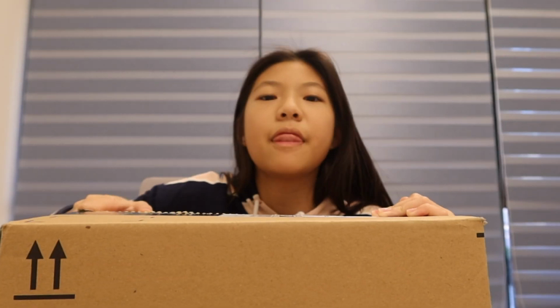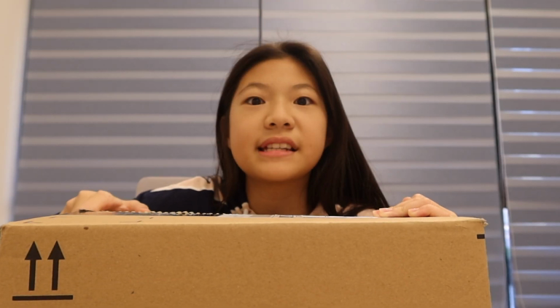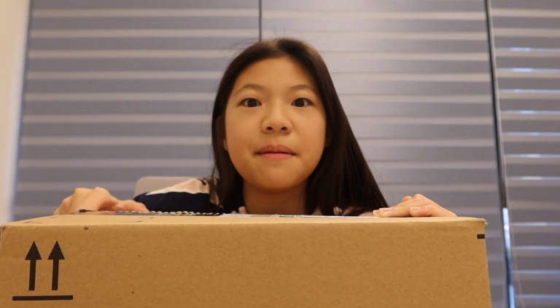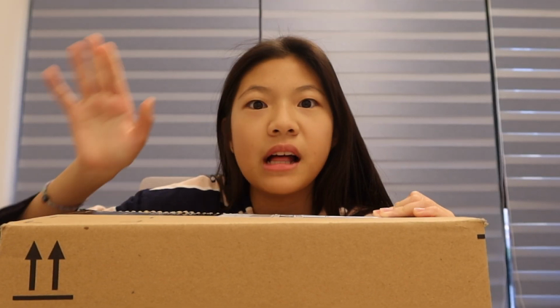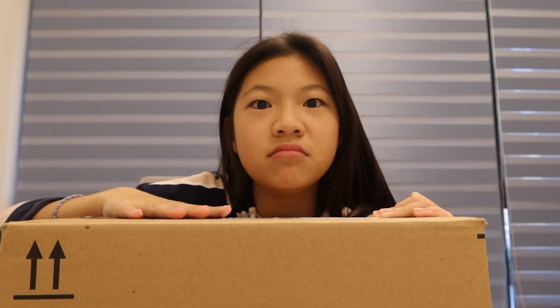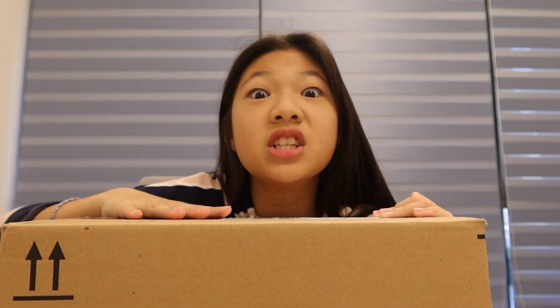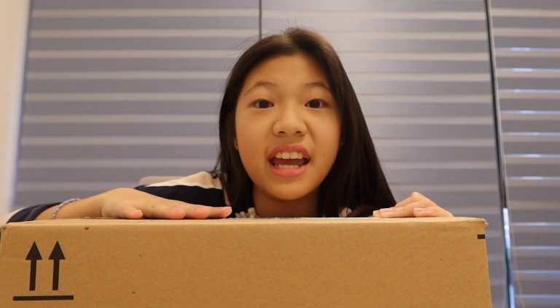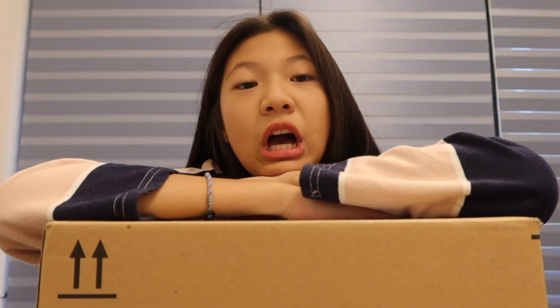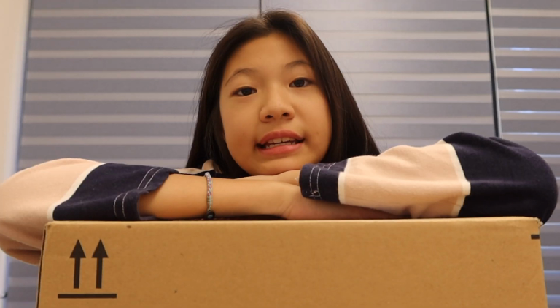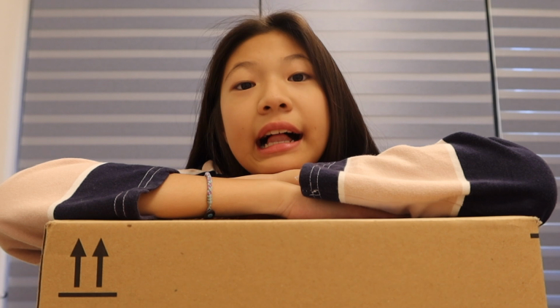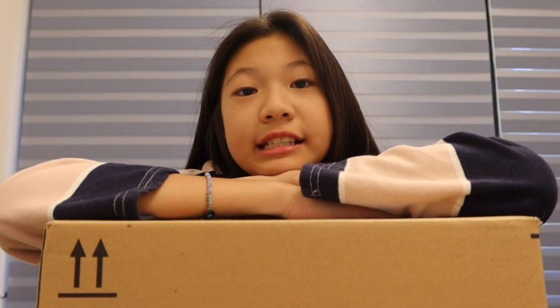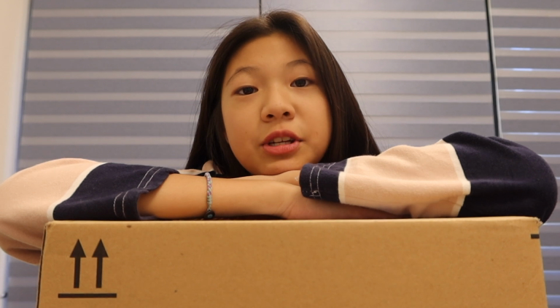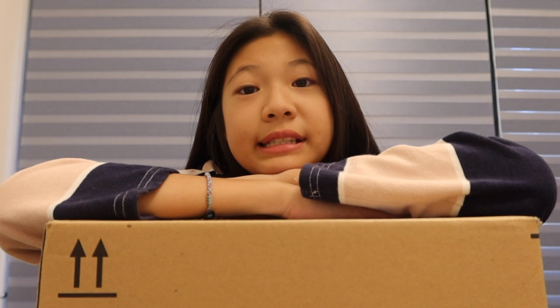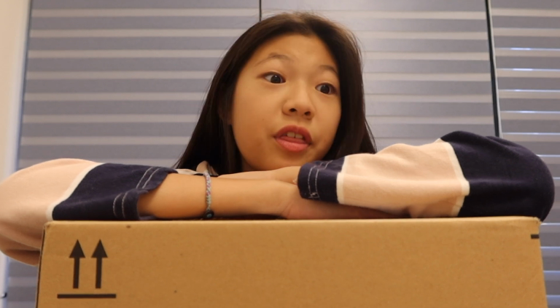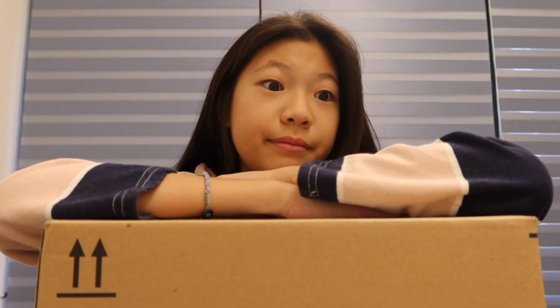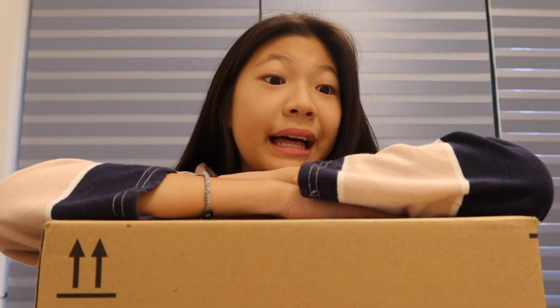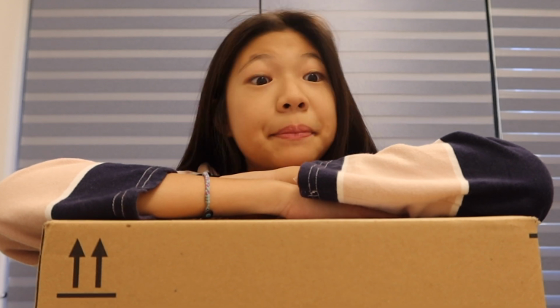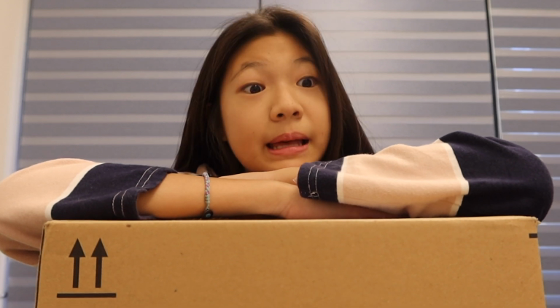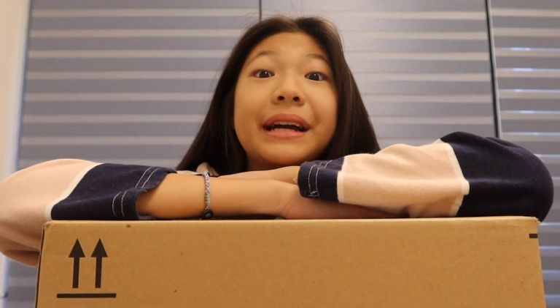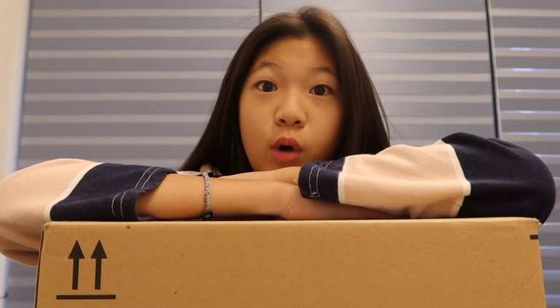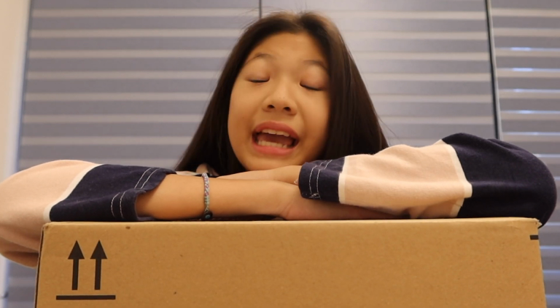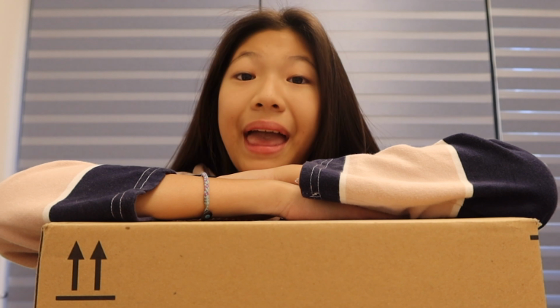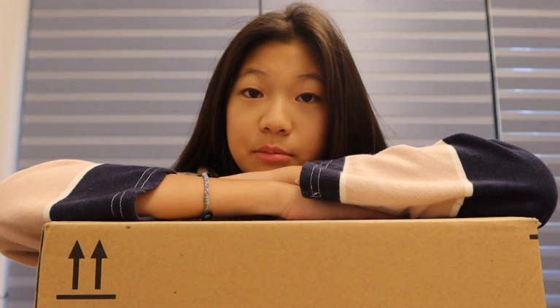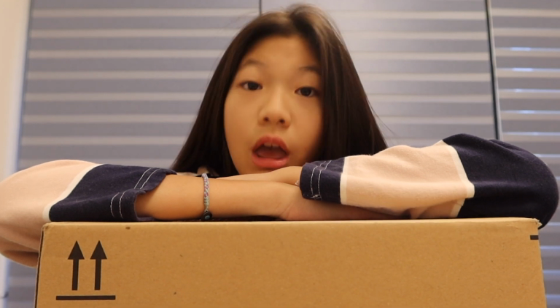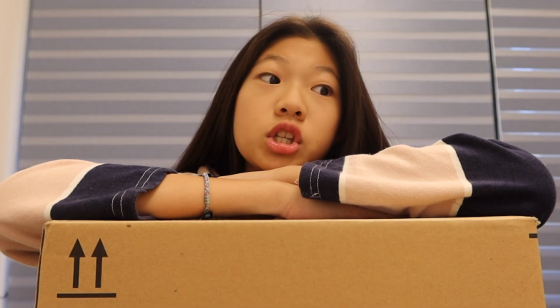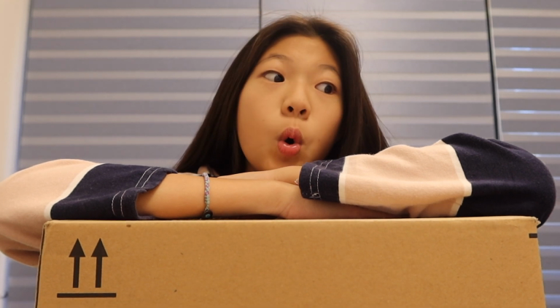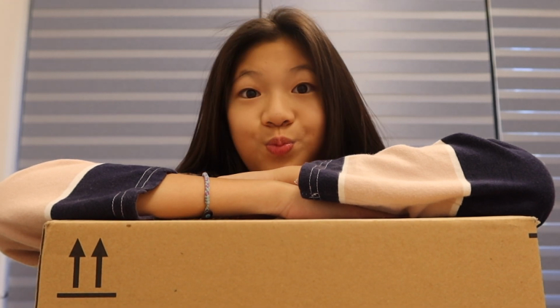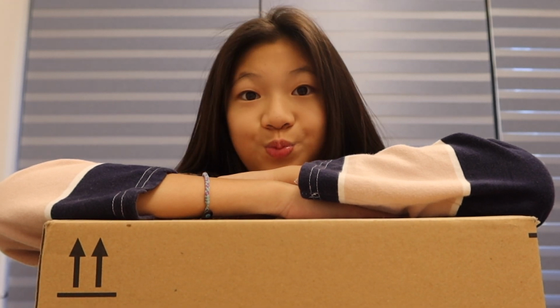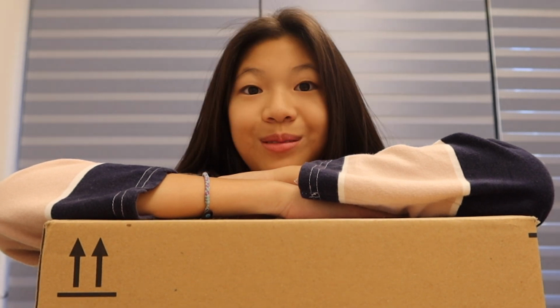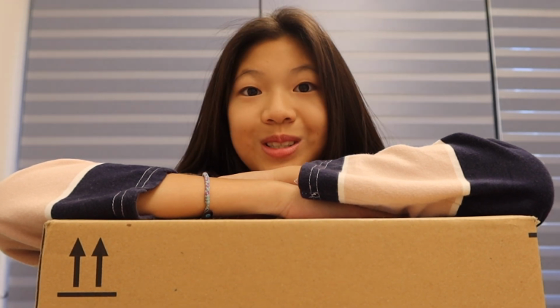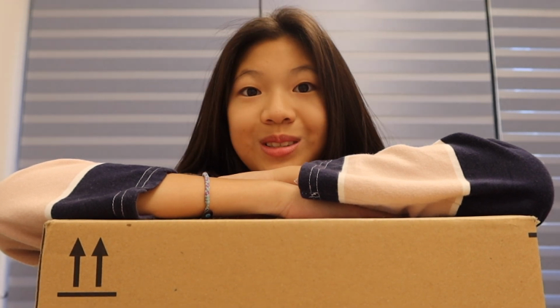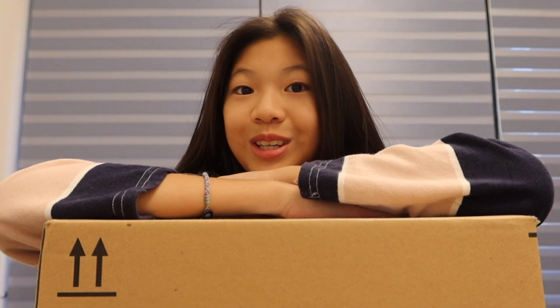This guy came in the mail today. To be honest, Alden is supposed to unbox this with me on Planet A Plus, but guess what — he abandoned me, so I'm unboxing this here.